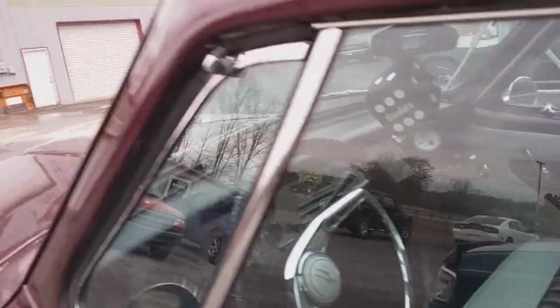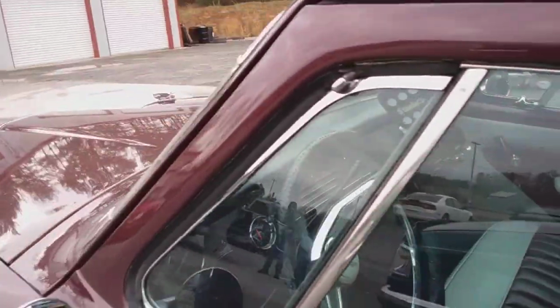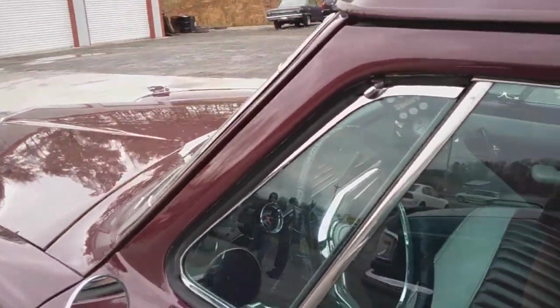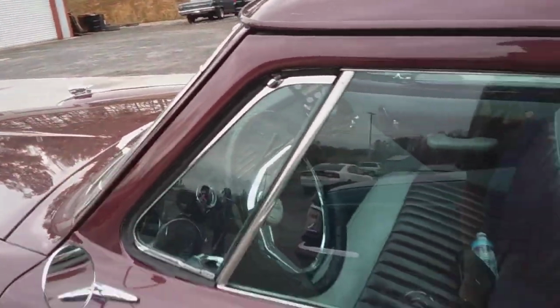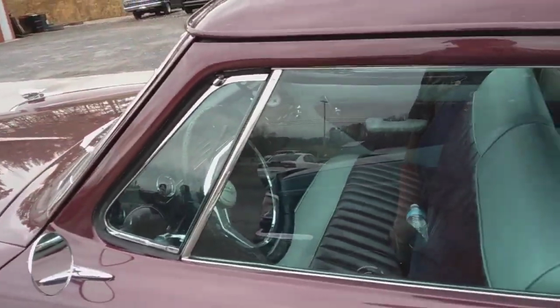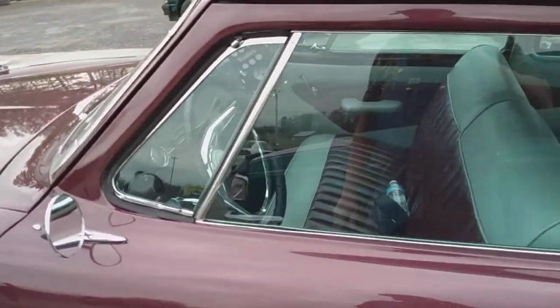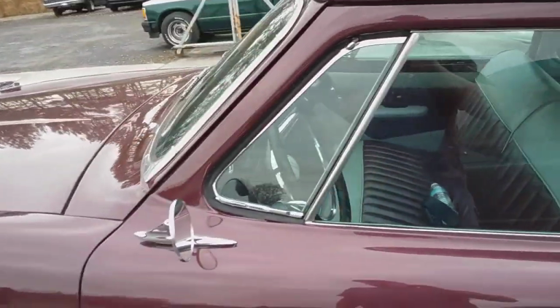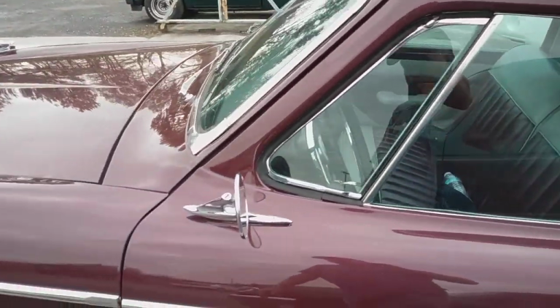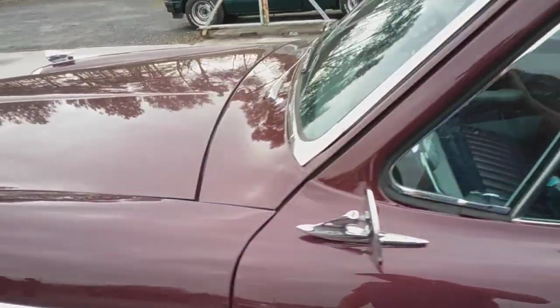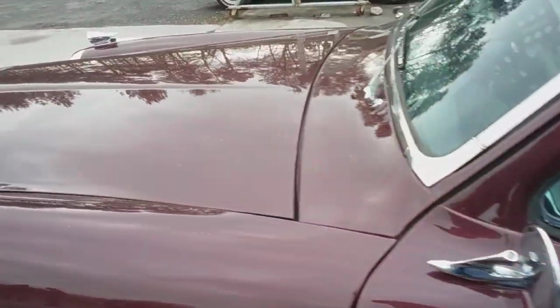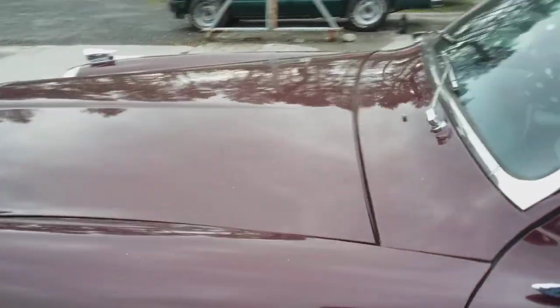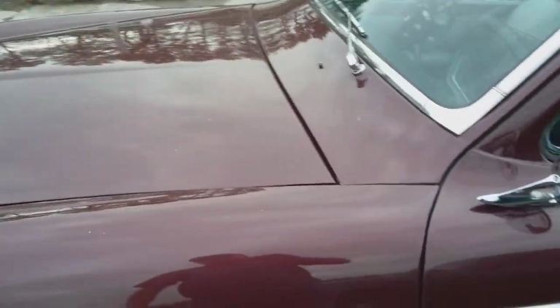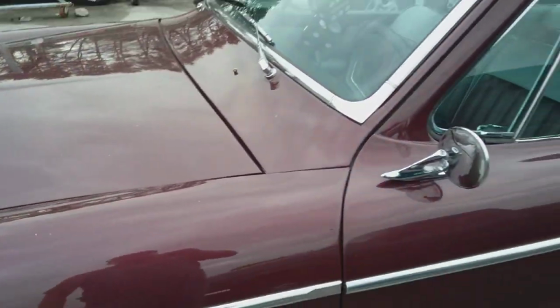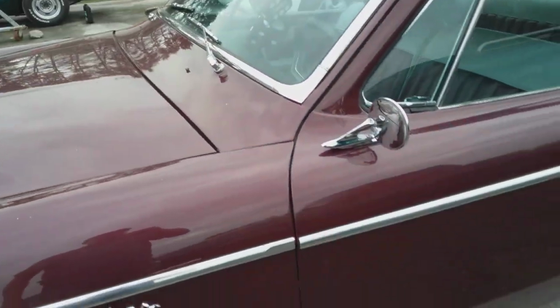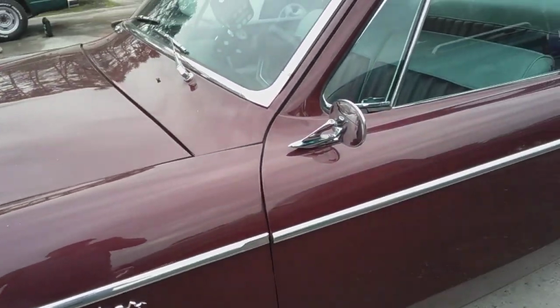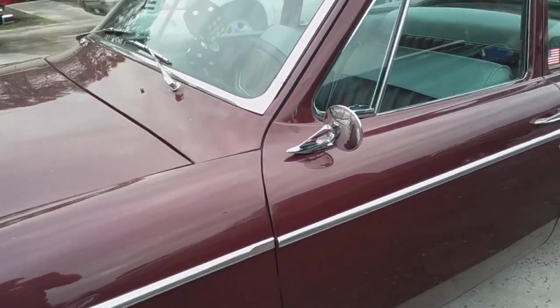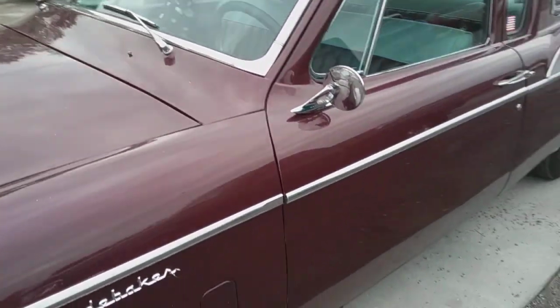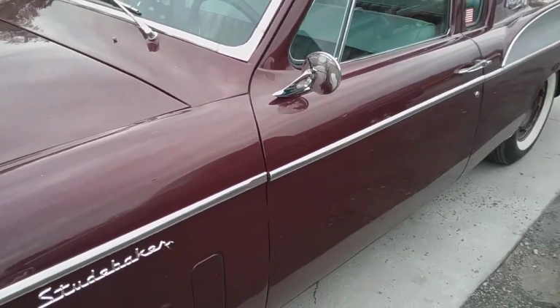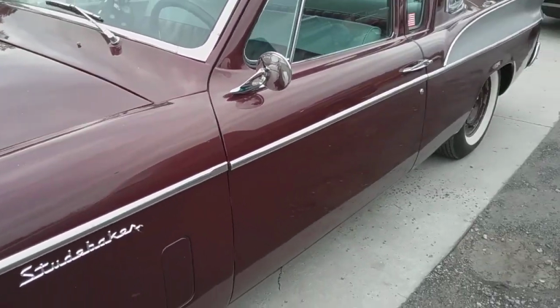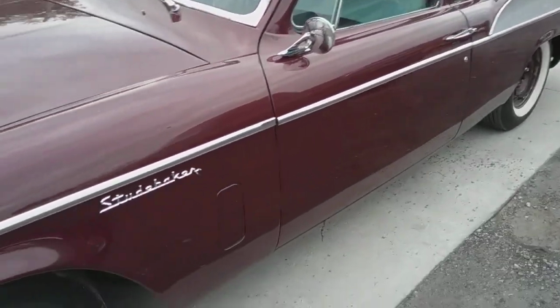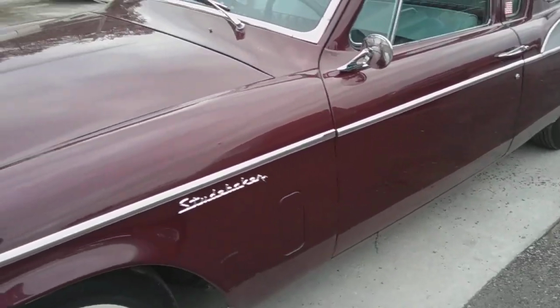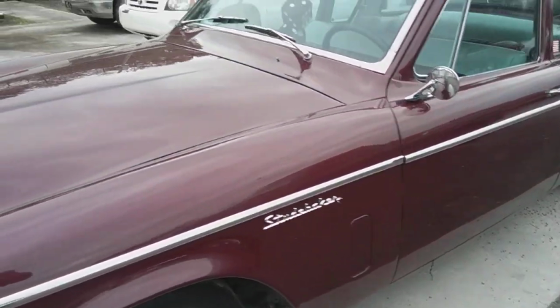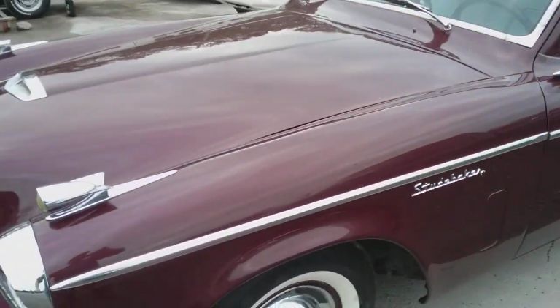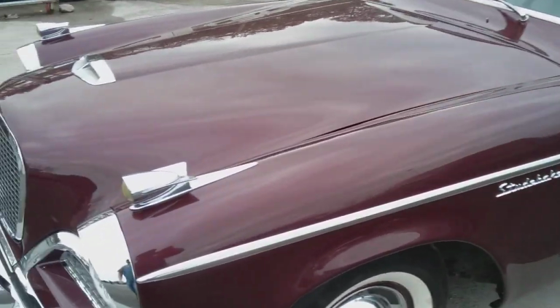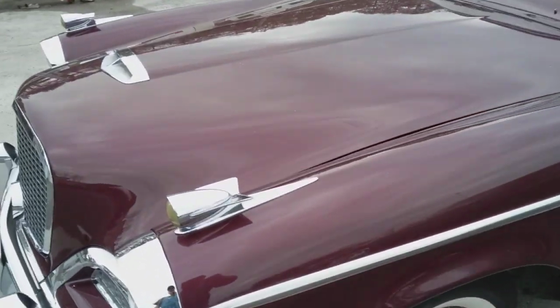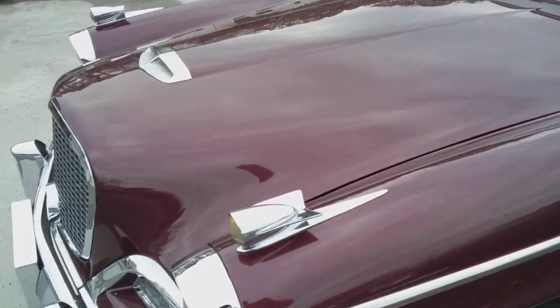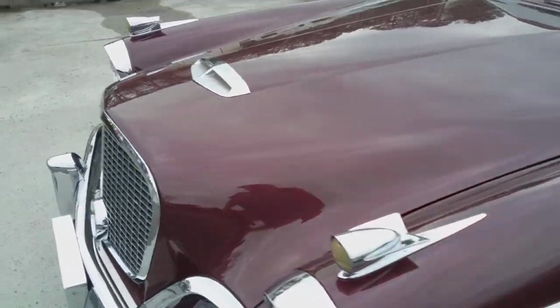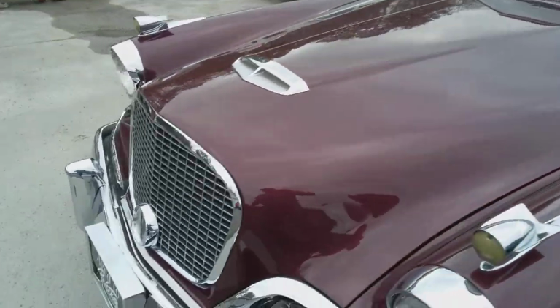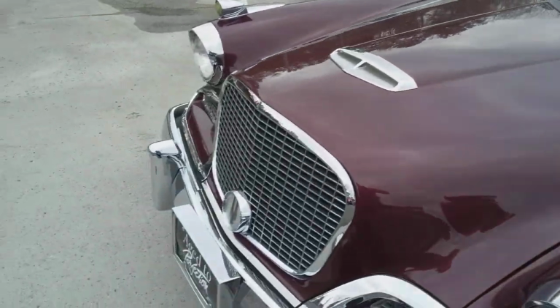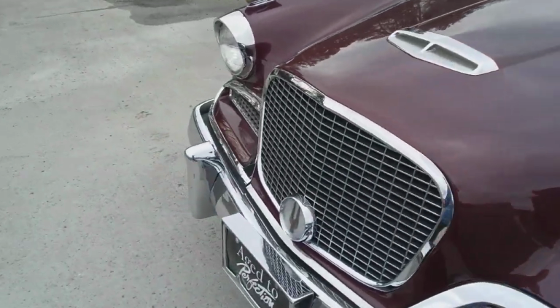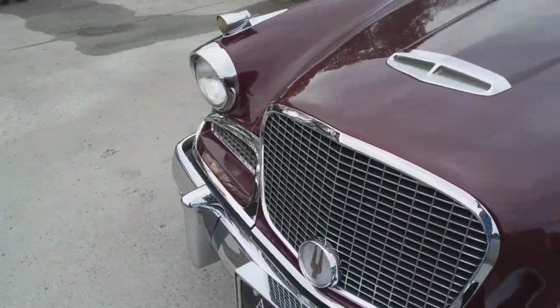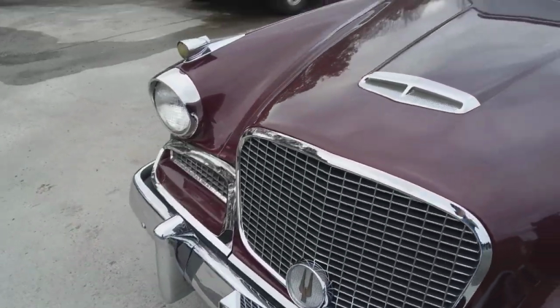These cars were really fast back in the day. I think they had a 289 in them — I'm trying to remember all the things that I do know about Studebaker.